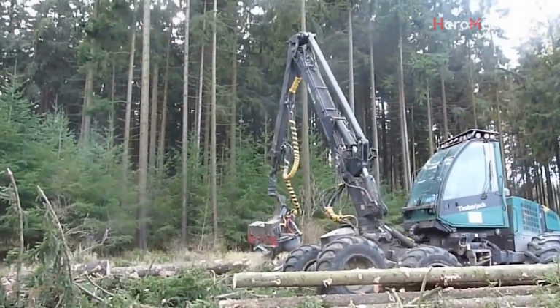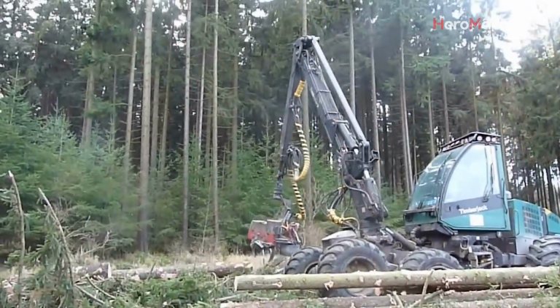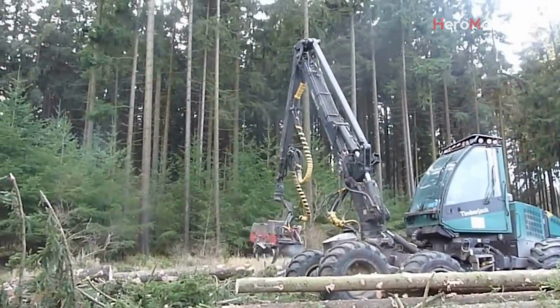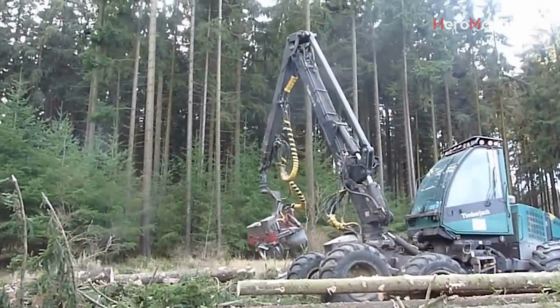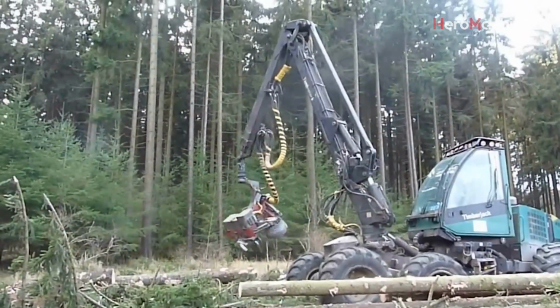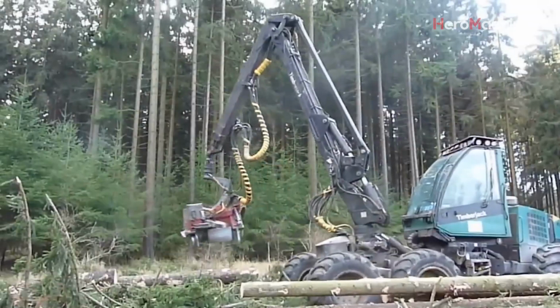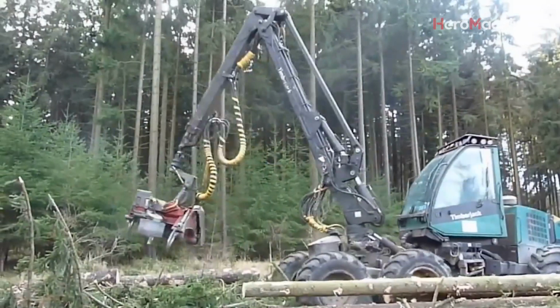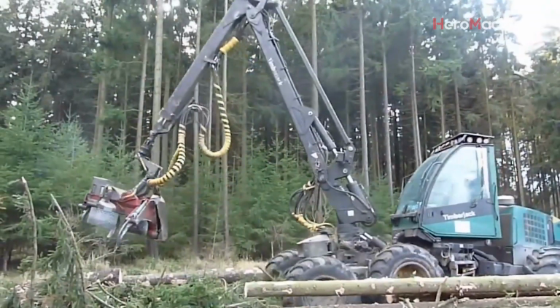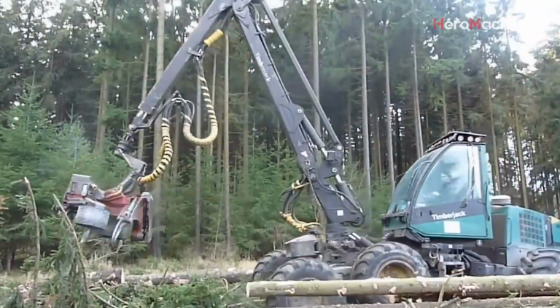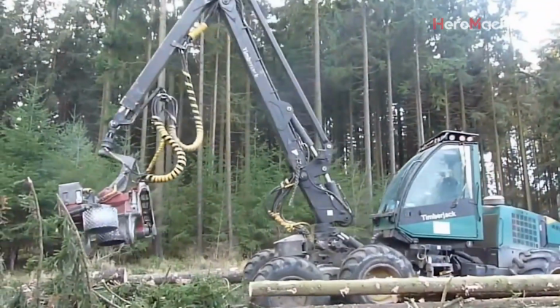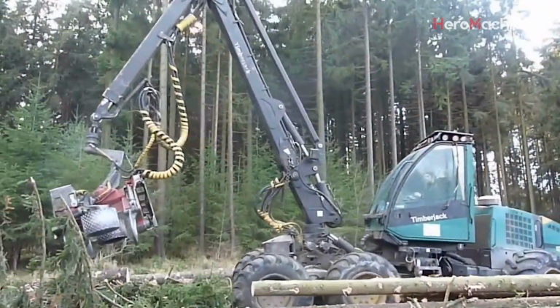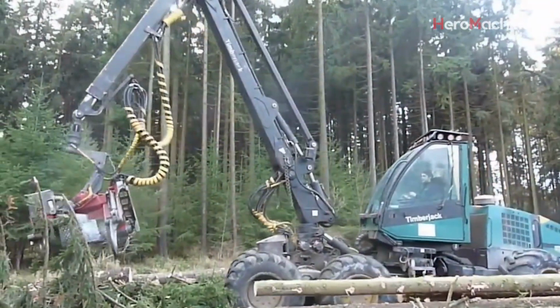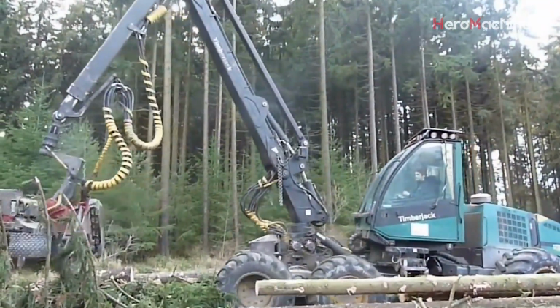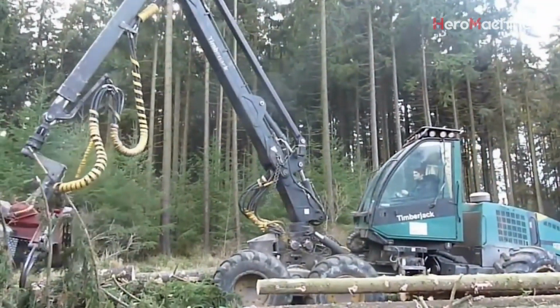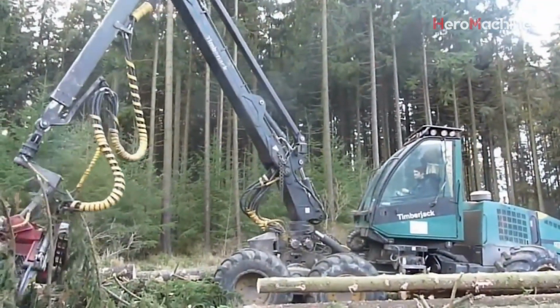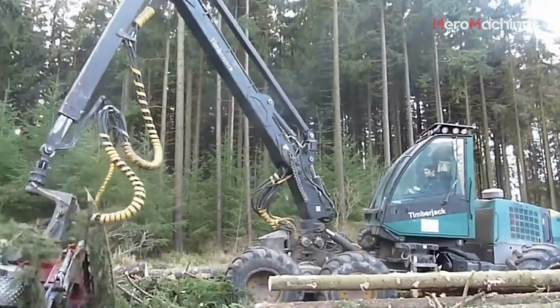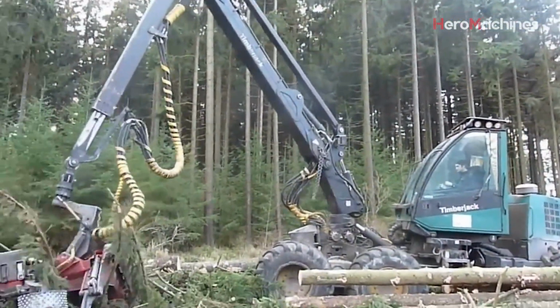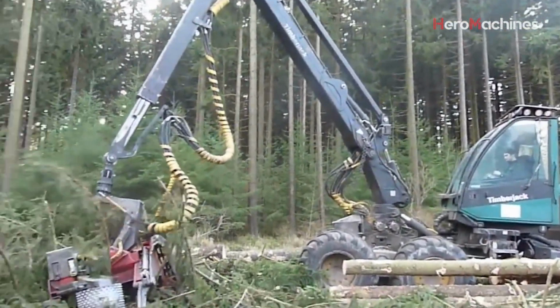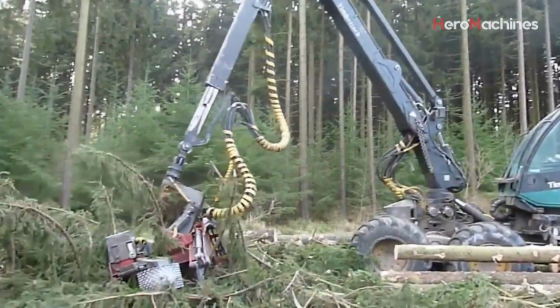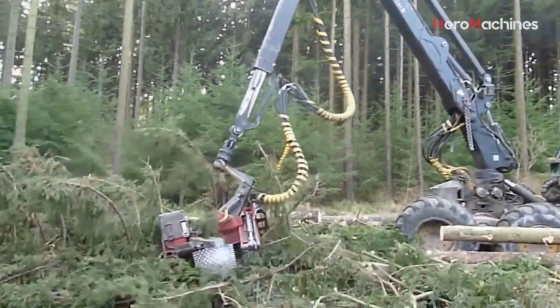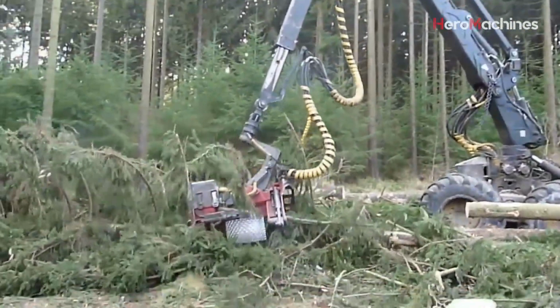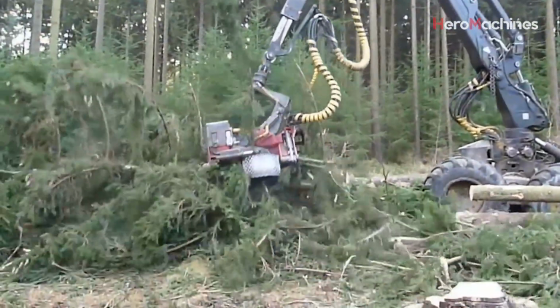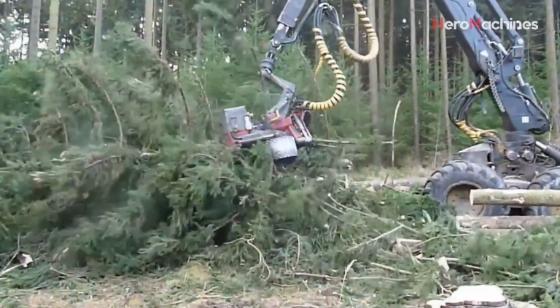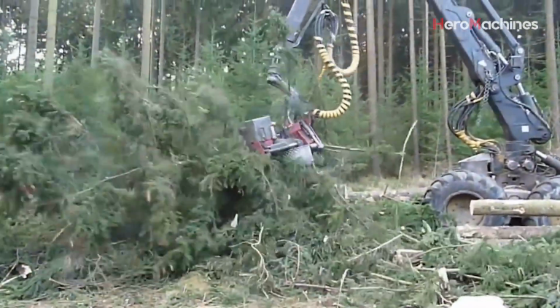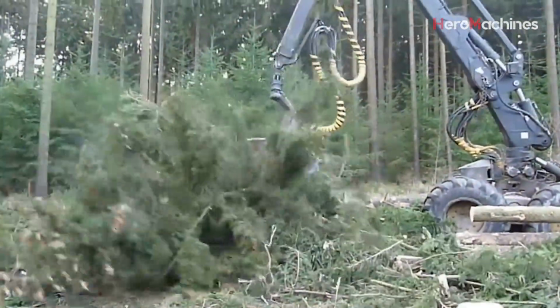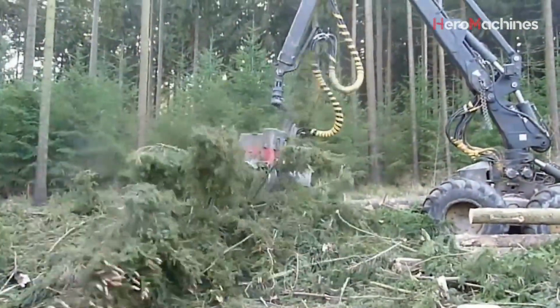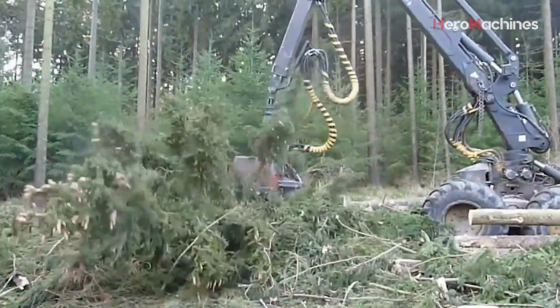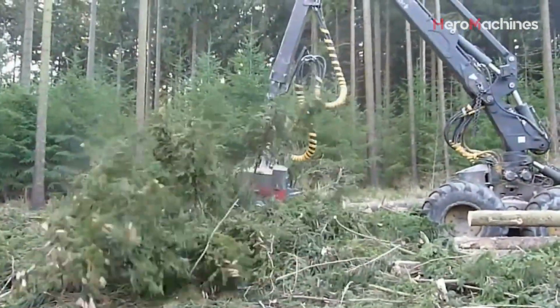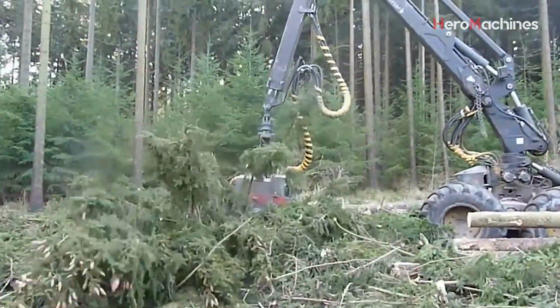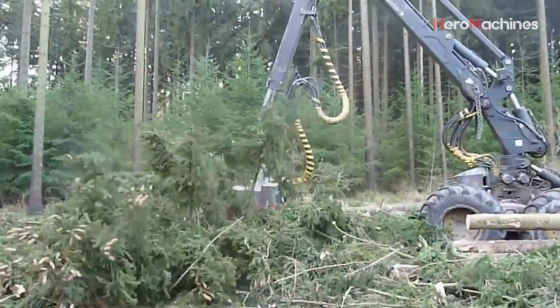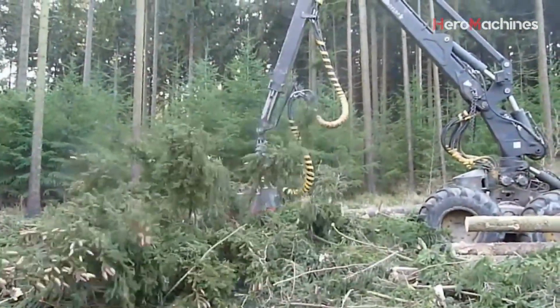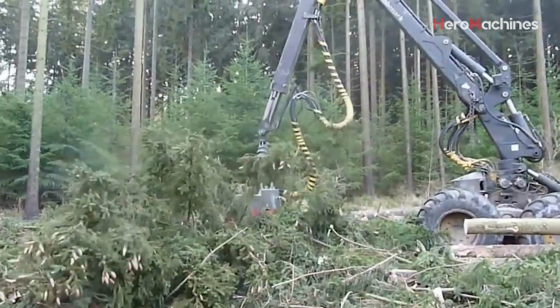We begin deep in a managed forest where a powerful wheeled harvester glides between trees with quiet precision. Its task: to select, fell, and process trees — all in one smooth operation.